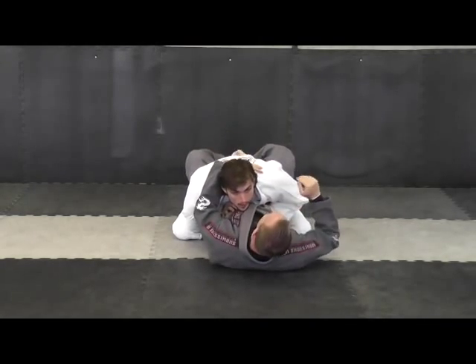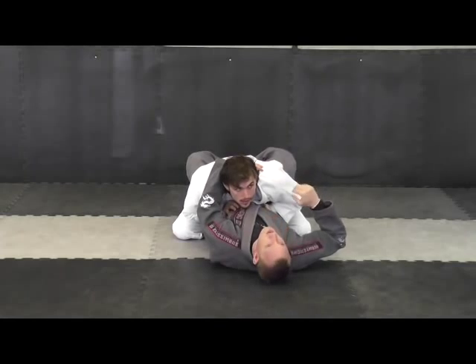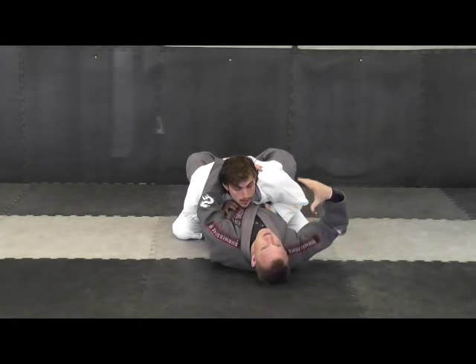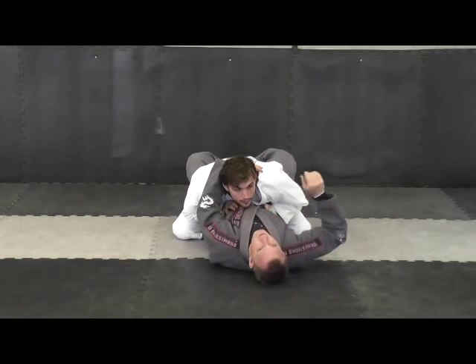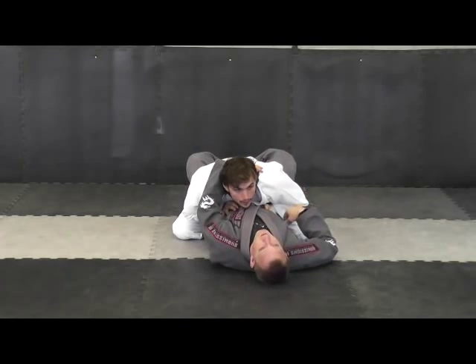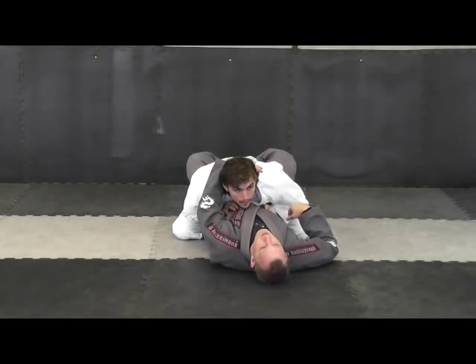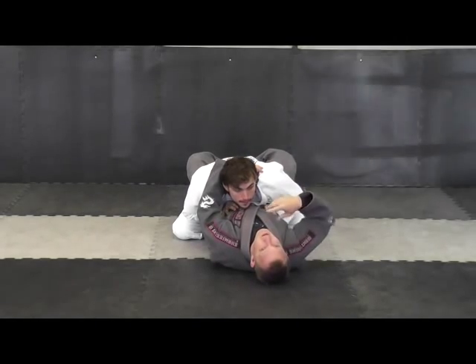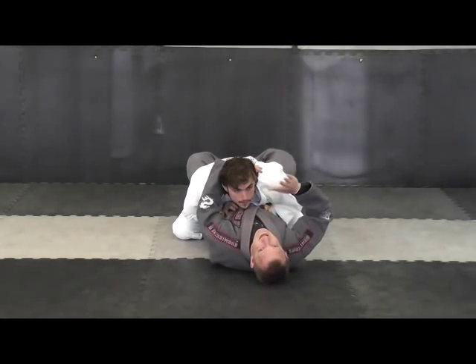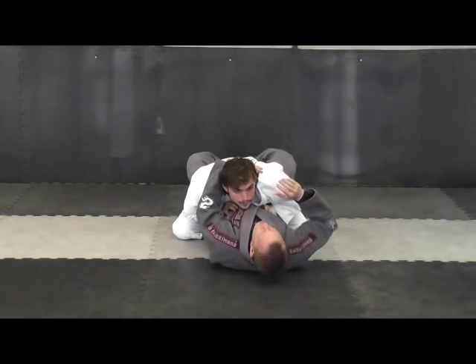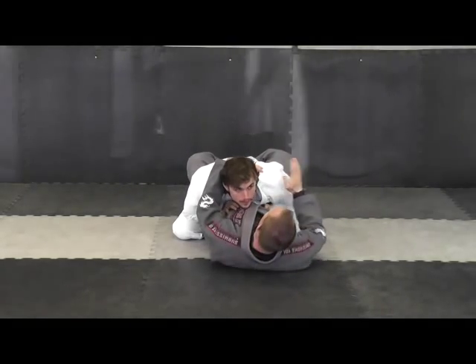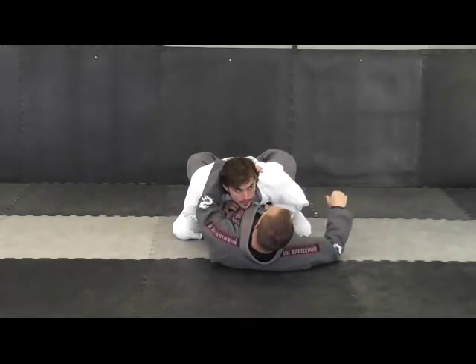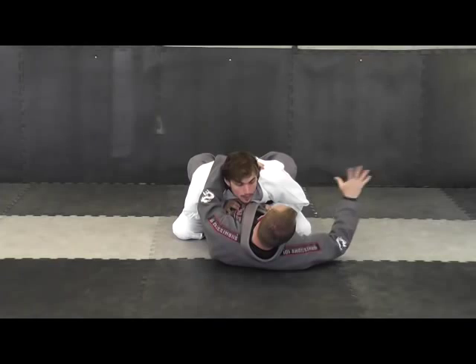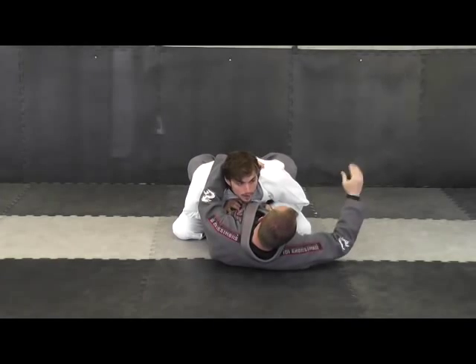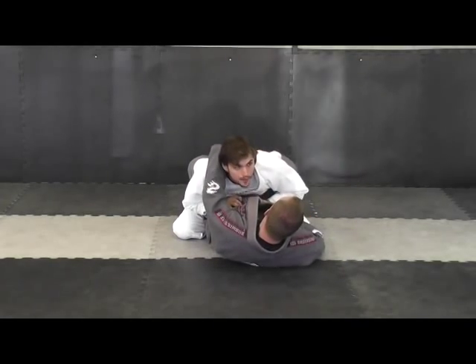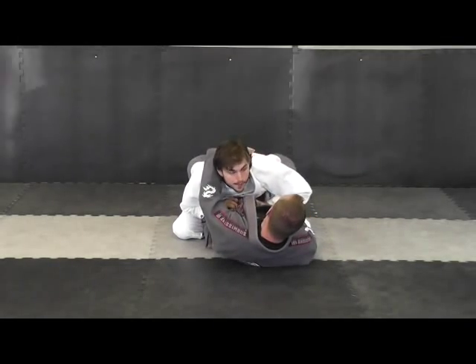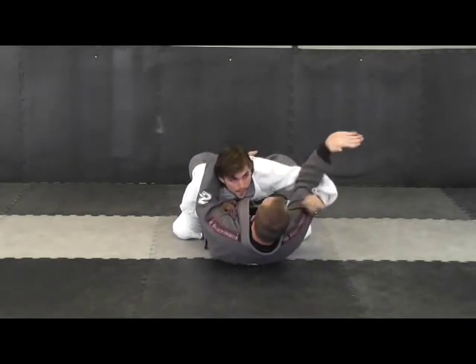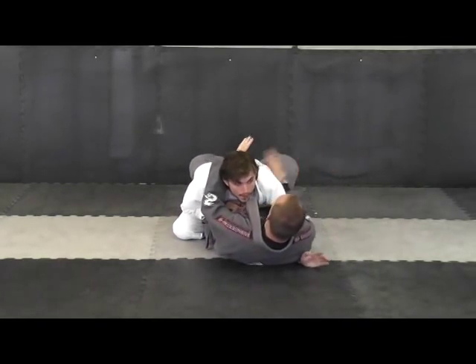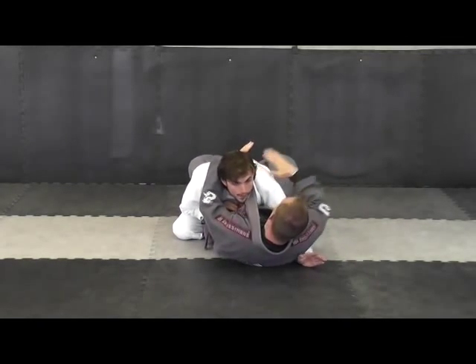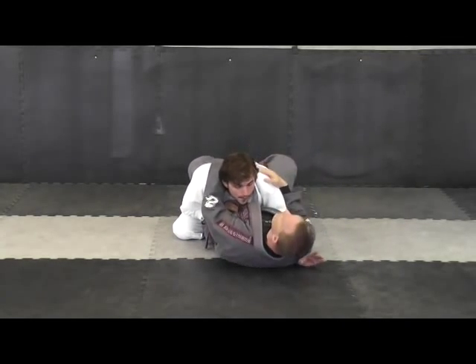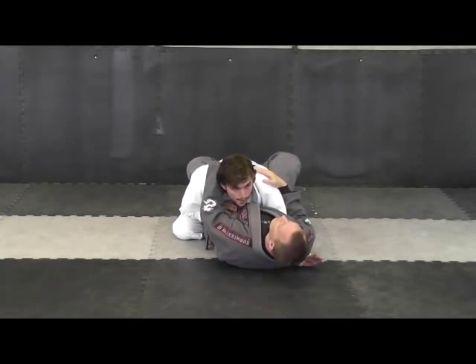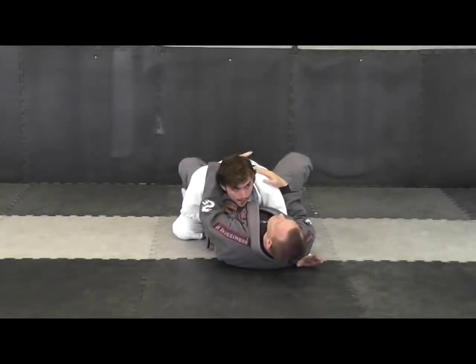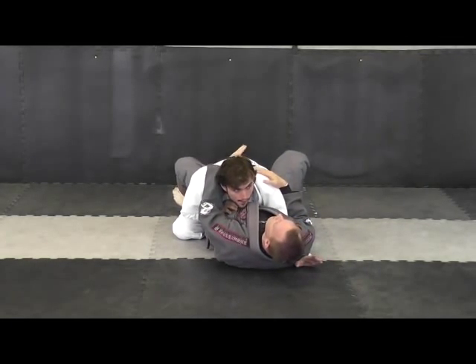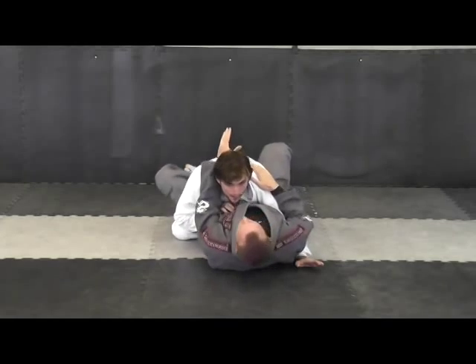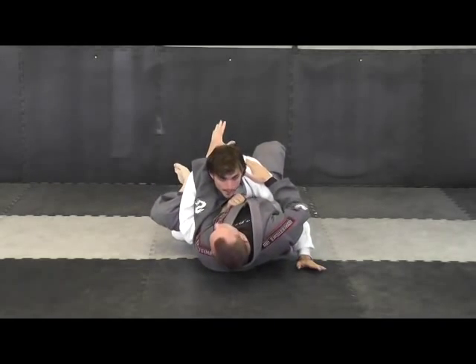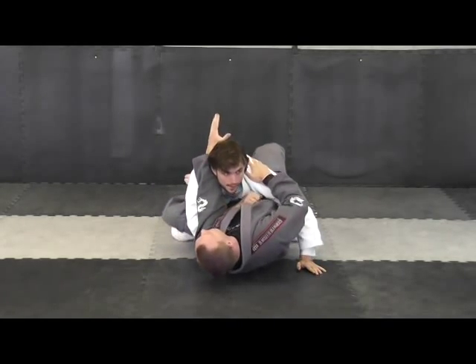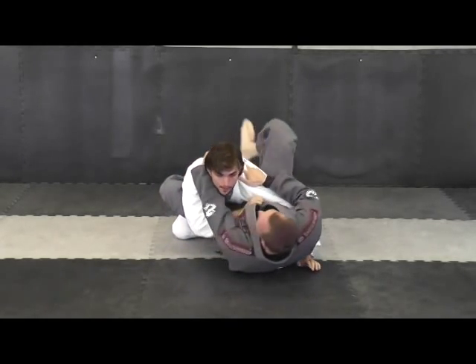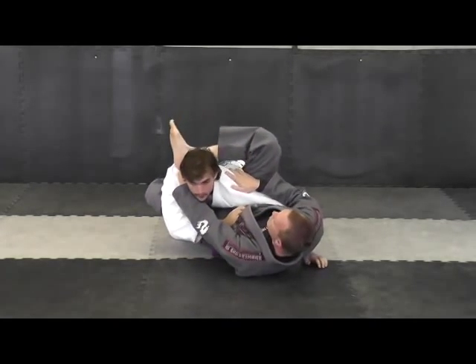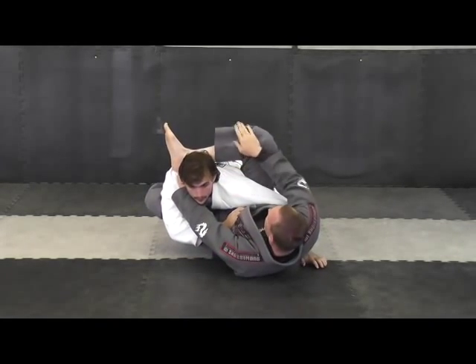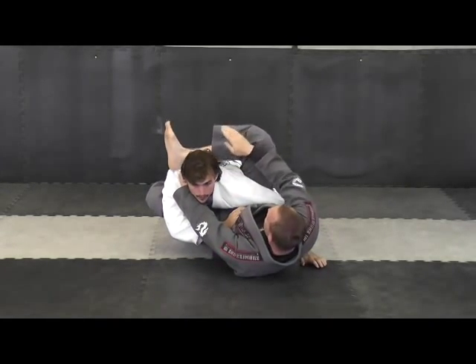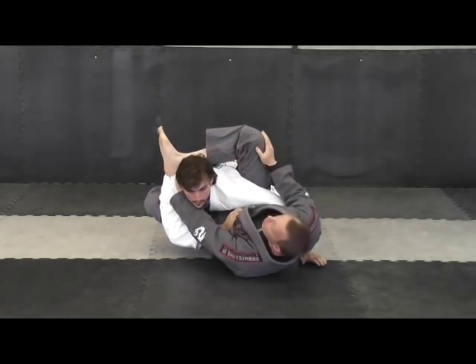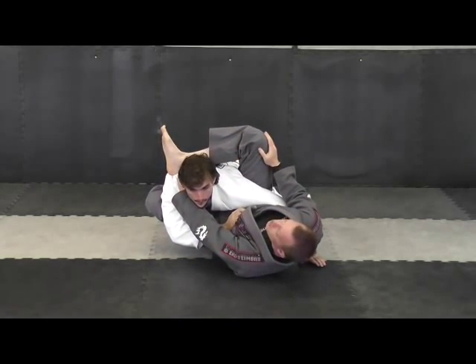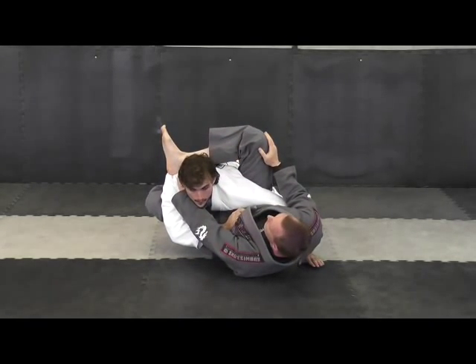From here I like to do kind of a modified rubber guard — I find it the easiest way of getting the hand on the mat. I take this hand and shoot it over top and grip it down. From there I put the foot on the hip and shoot out so my leg comes up over his shoulder.